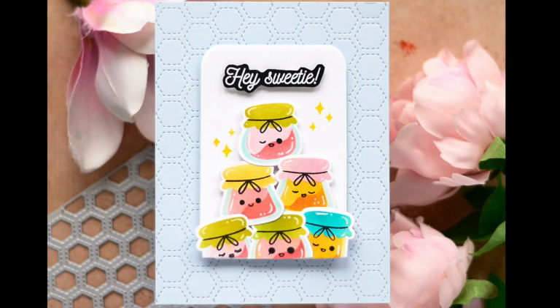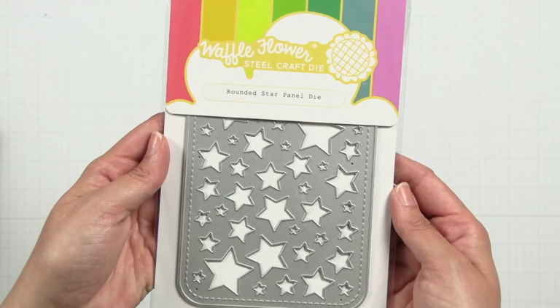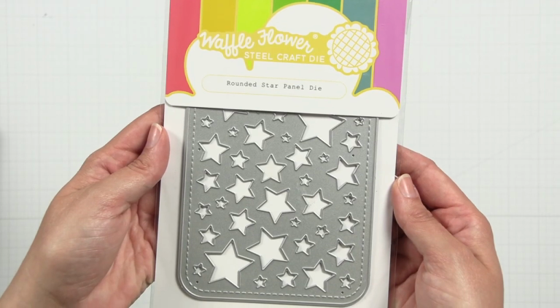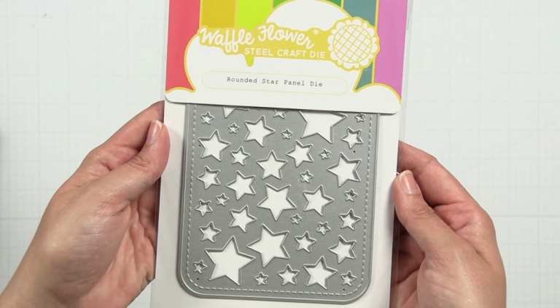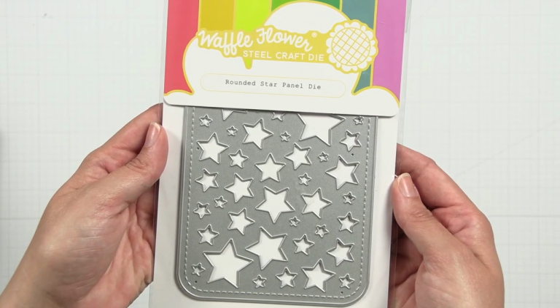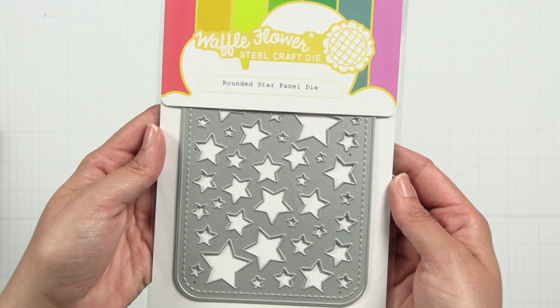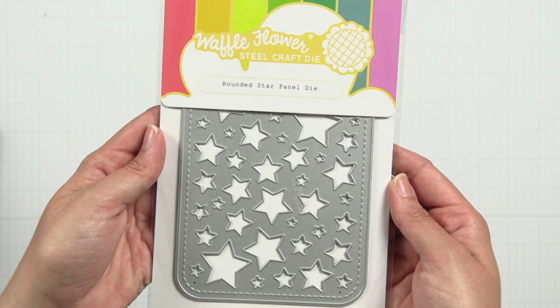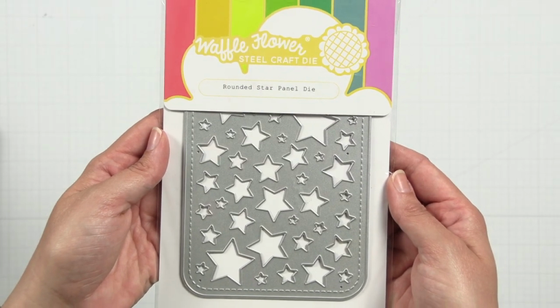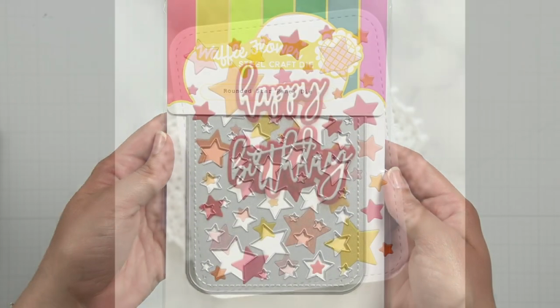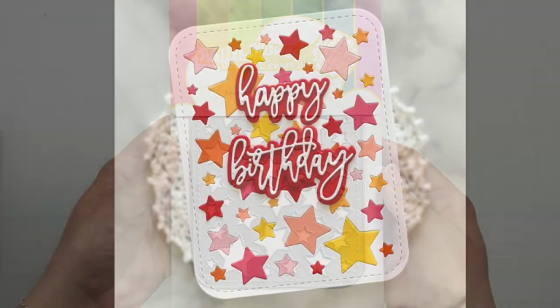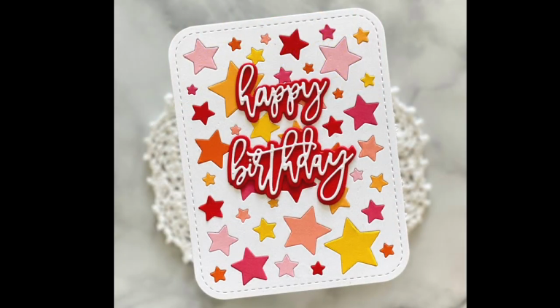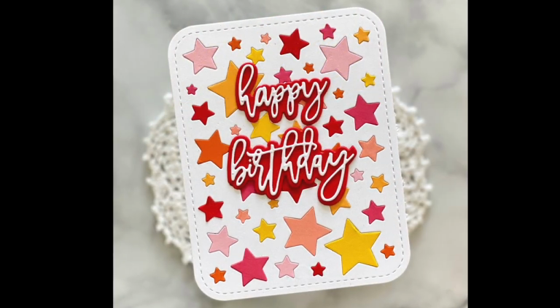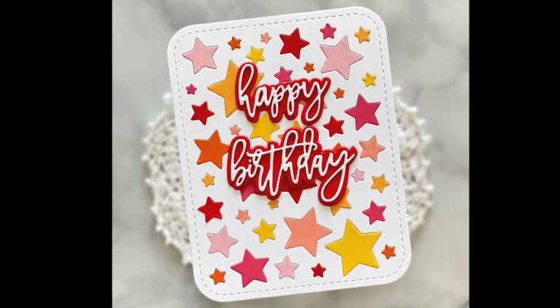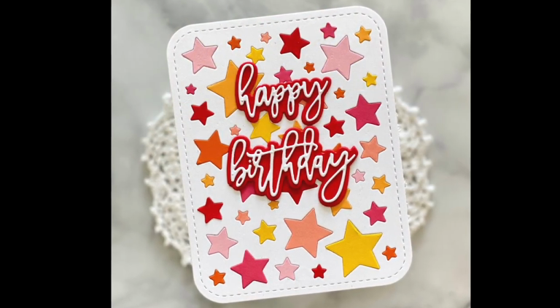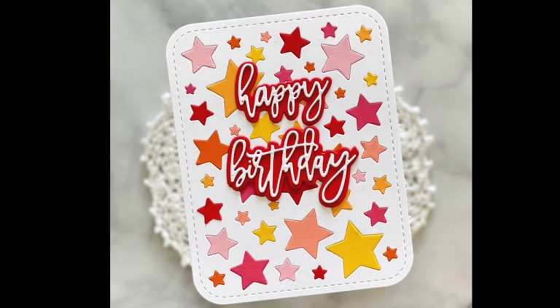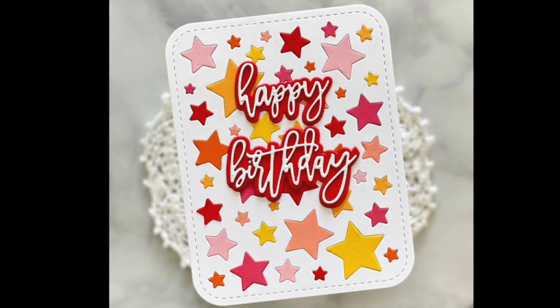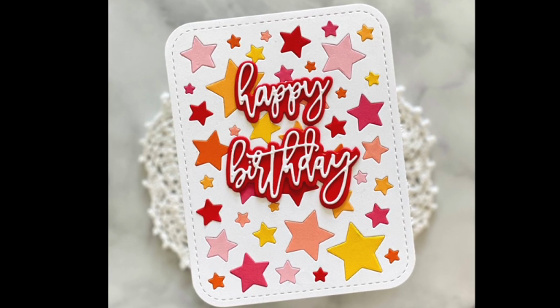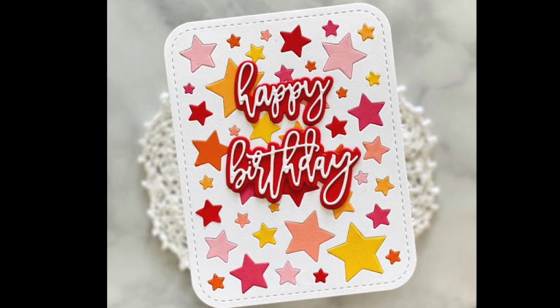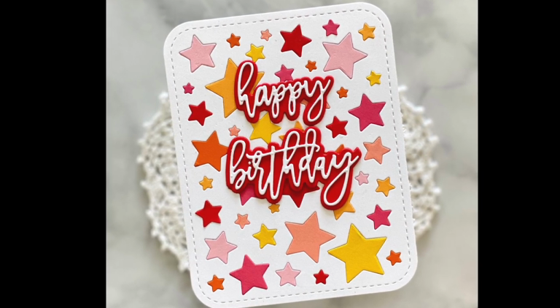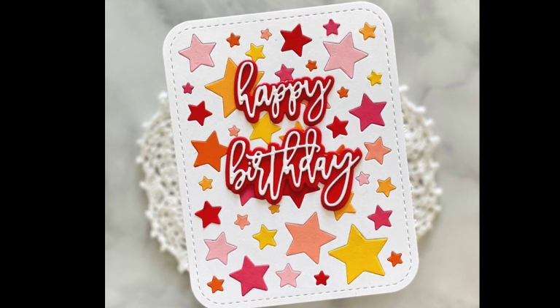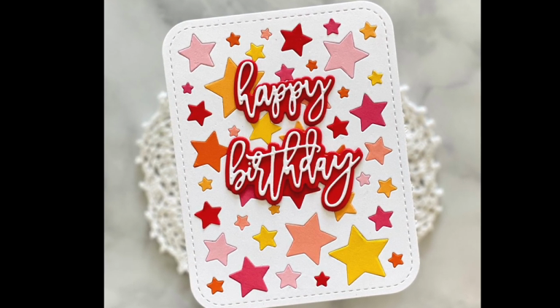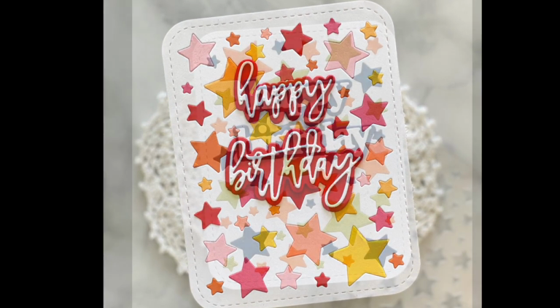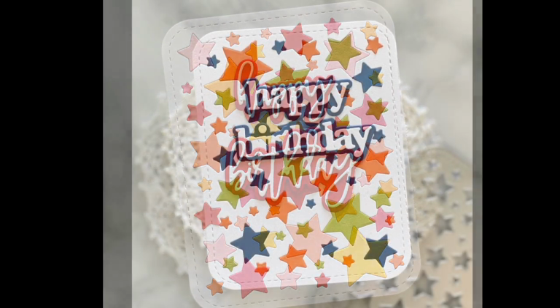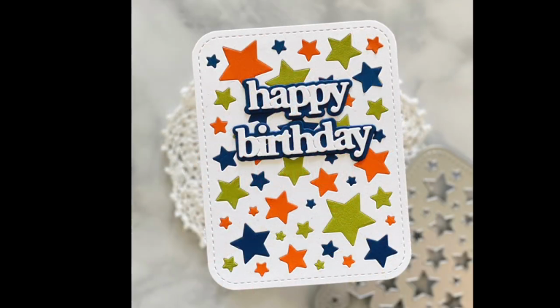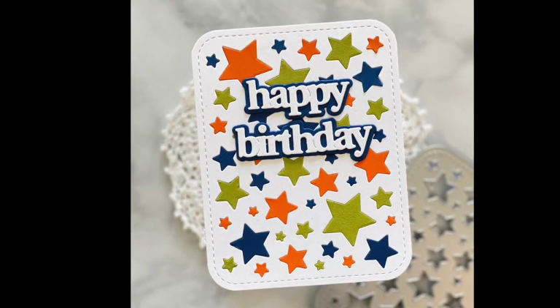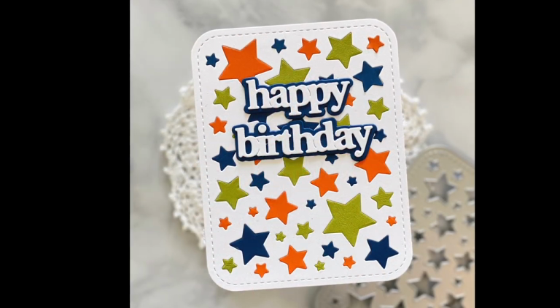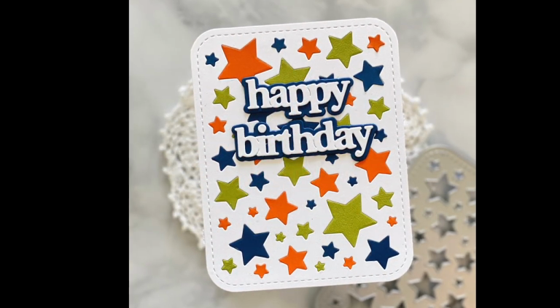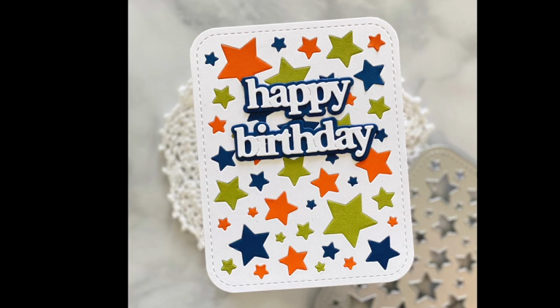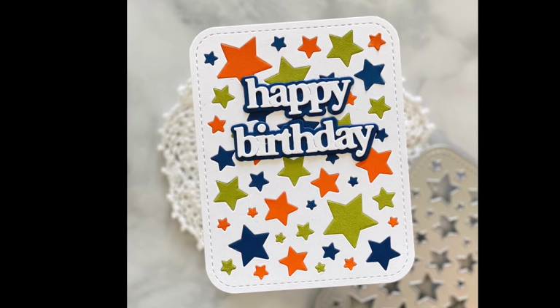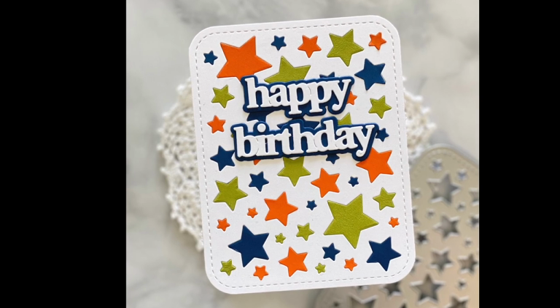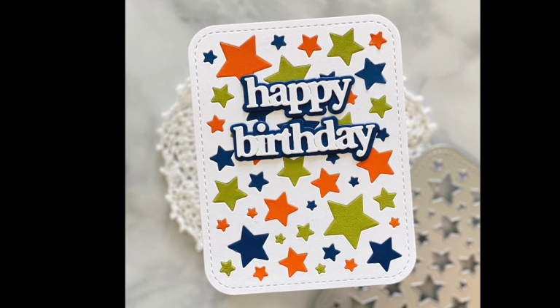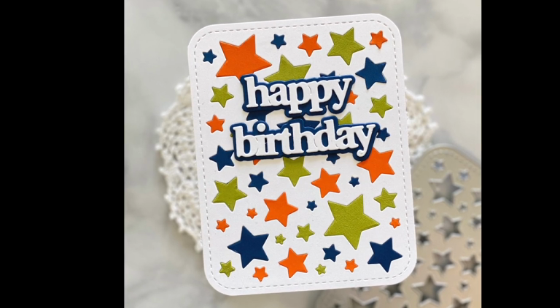The rounded star panel die brings the fun. This A2 size panel die is perfect for creating inlay die cuts and more. This die has the same rounded soft corners as the nesting rounded rectangles.